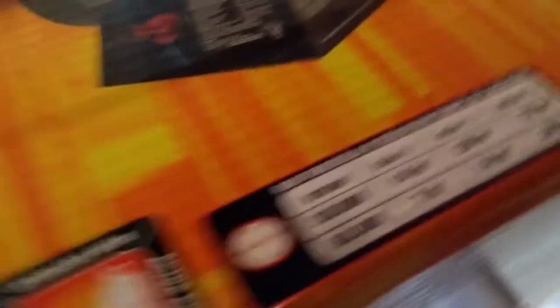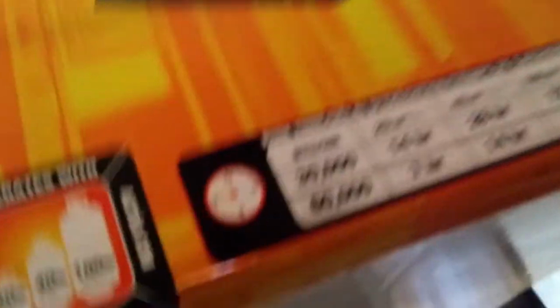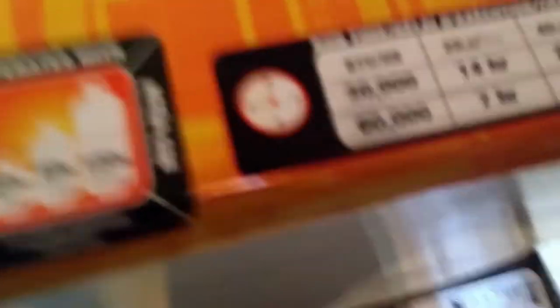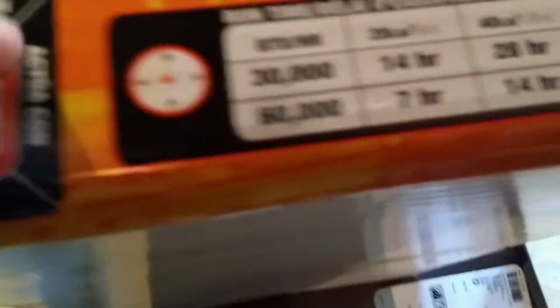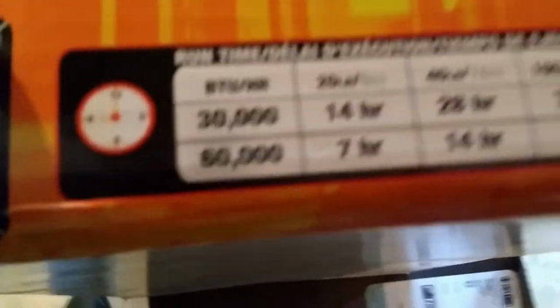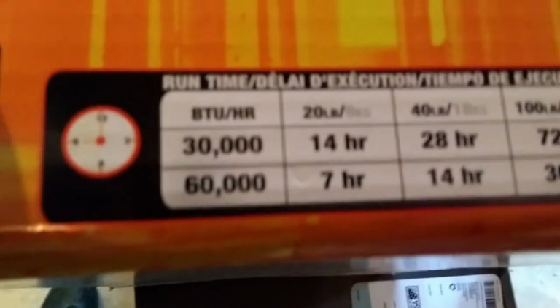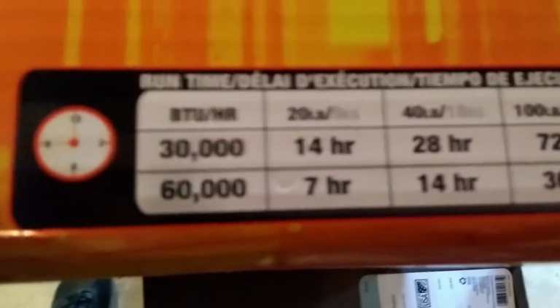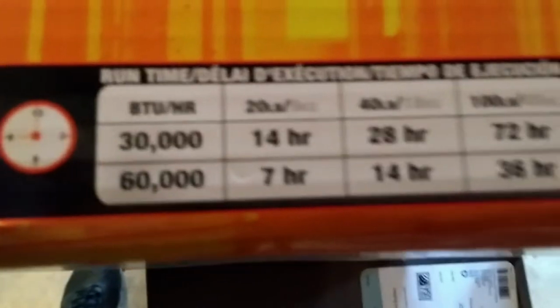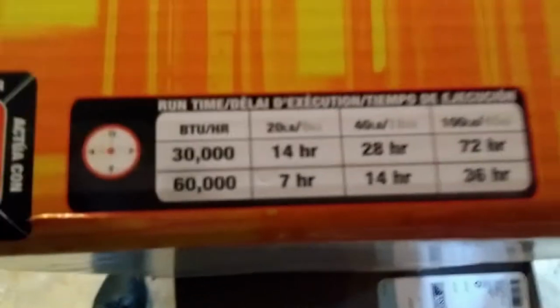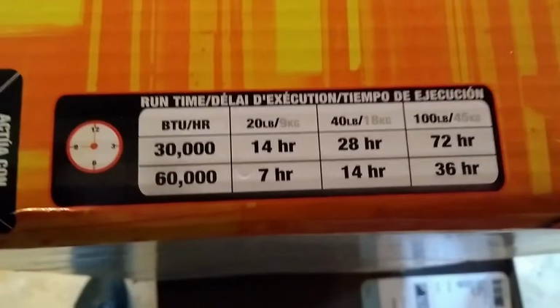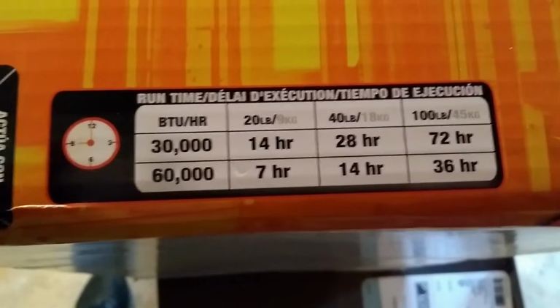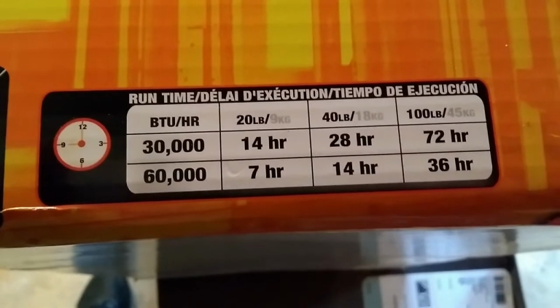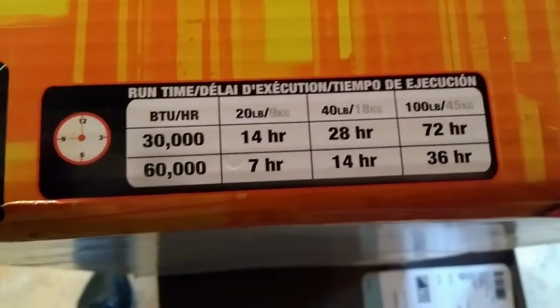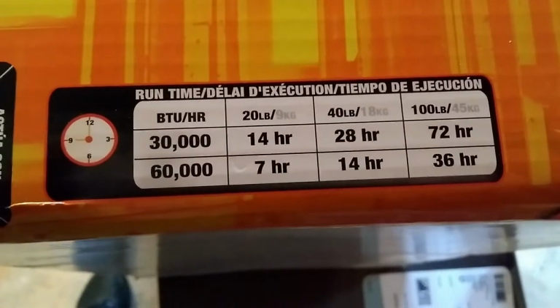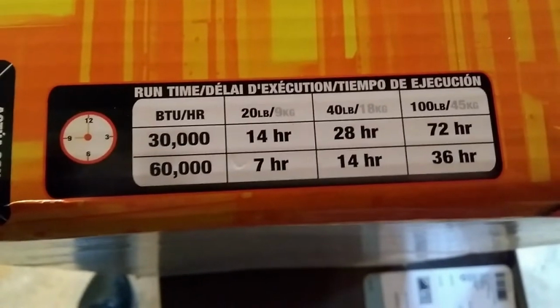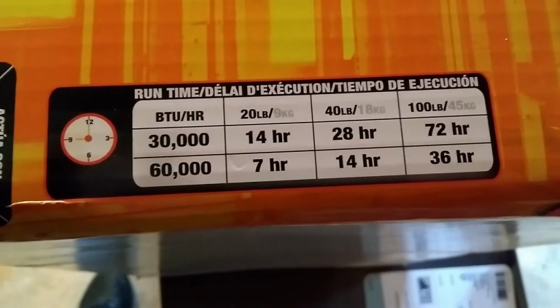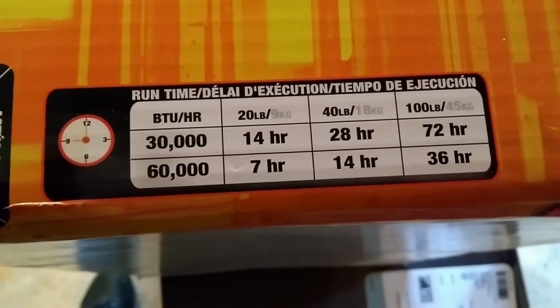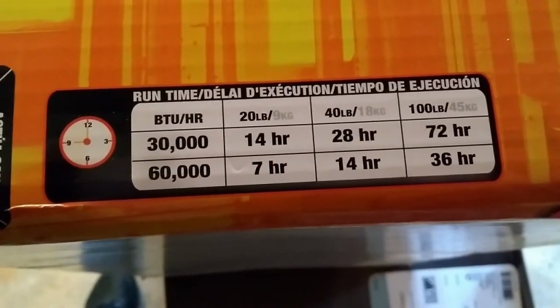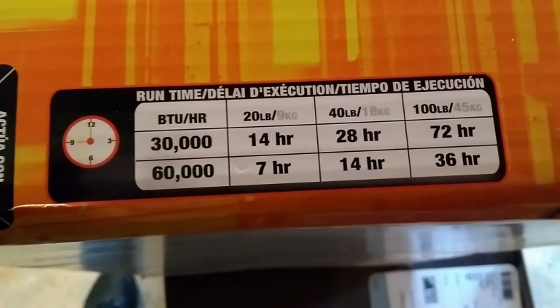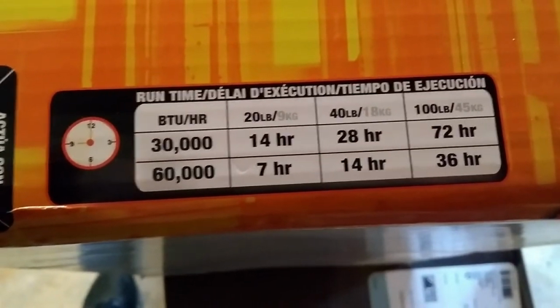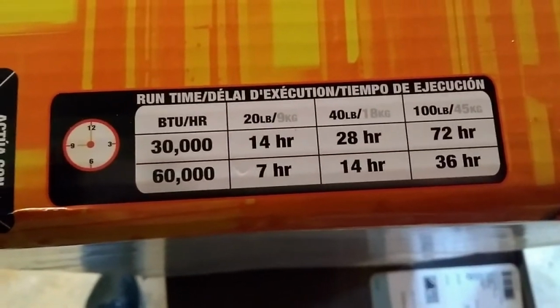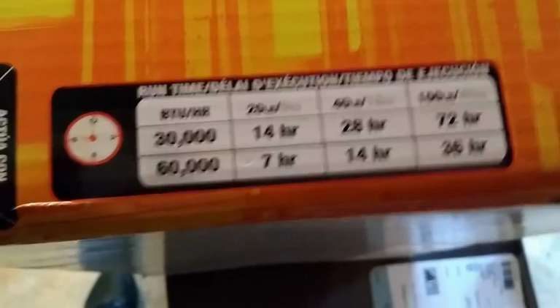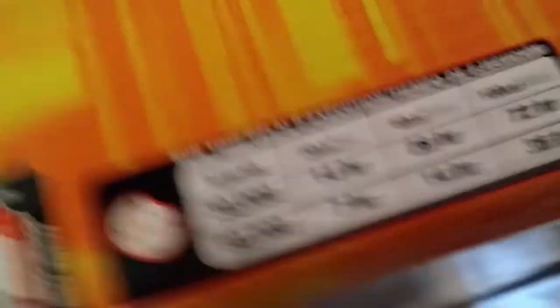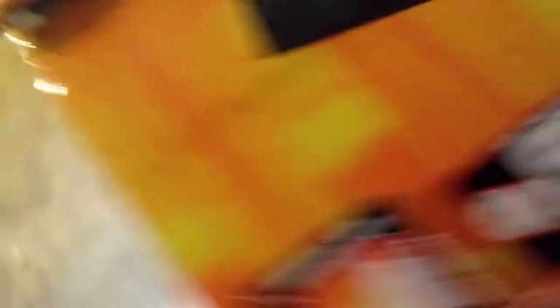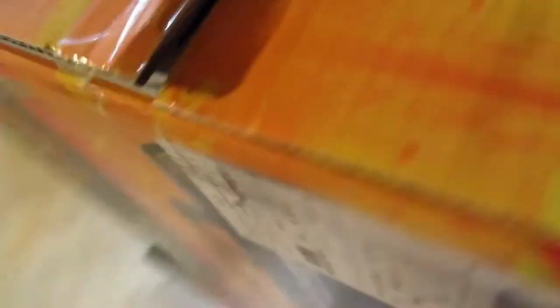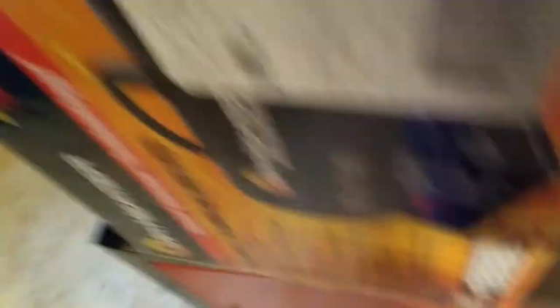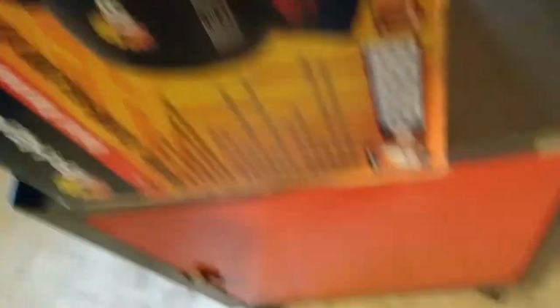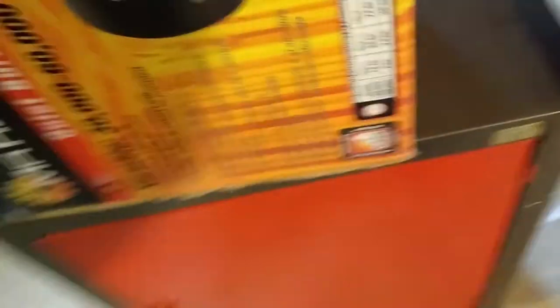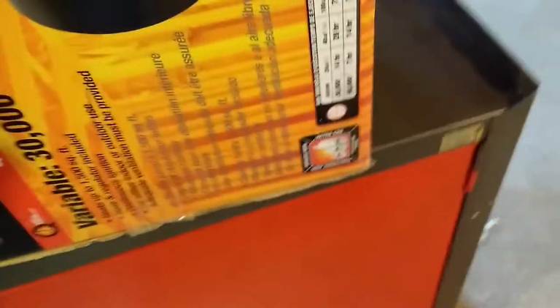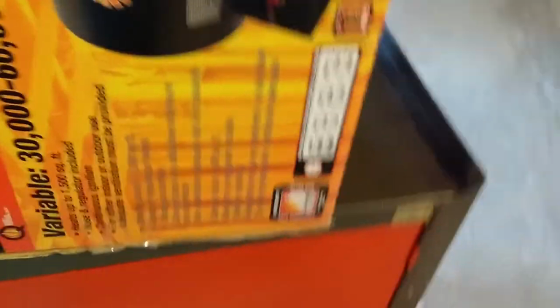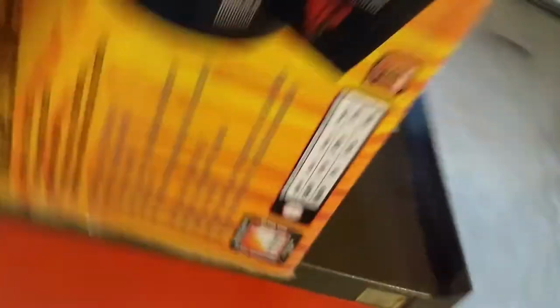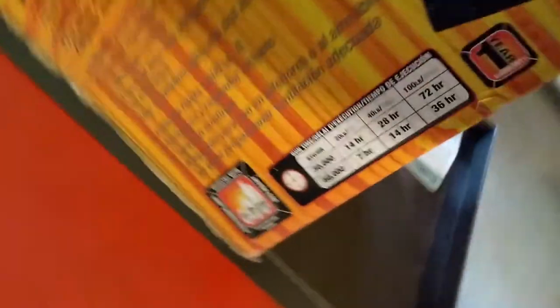Here's a little bit of what the chart says, and those are about the hours people are saying they're getting with the propane on this thing.